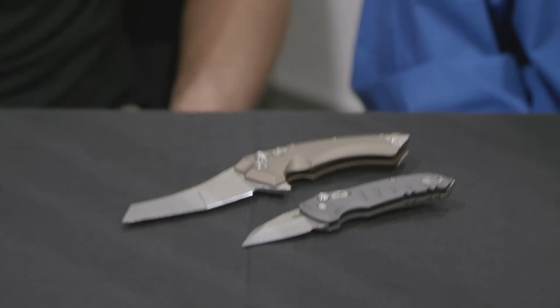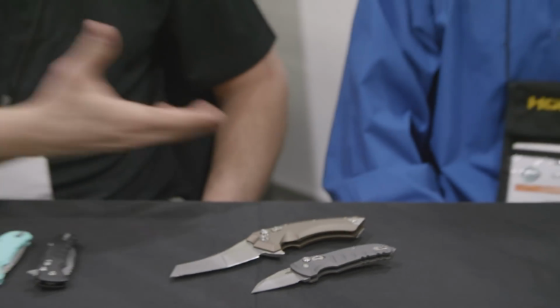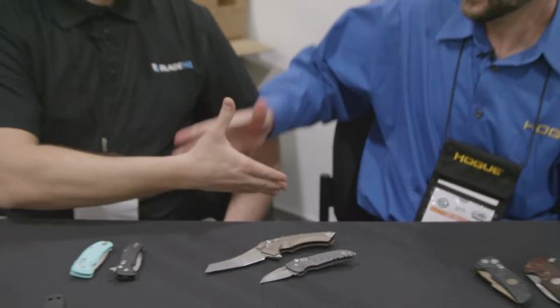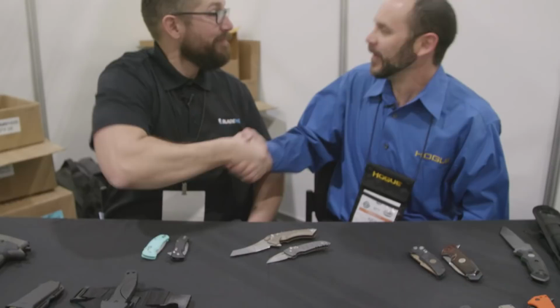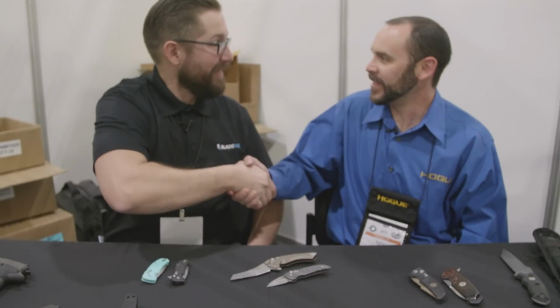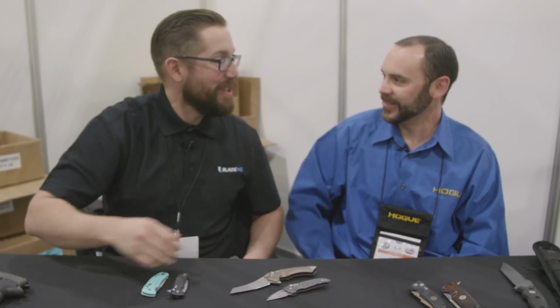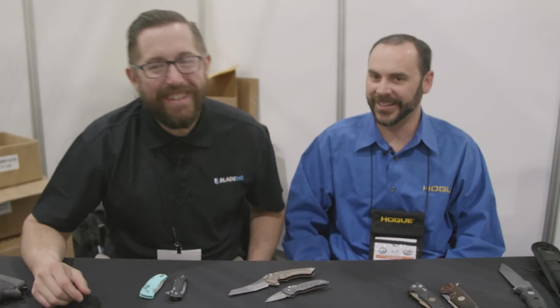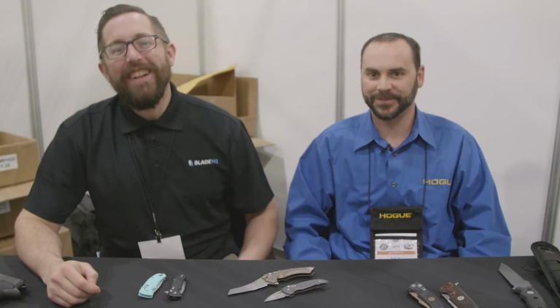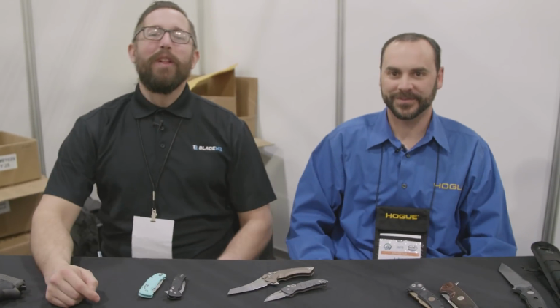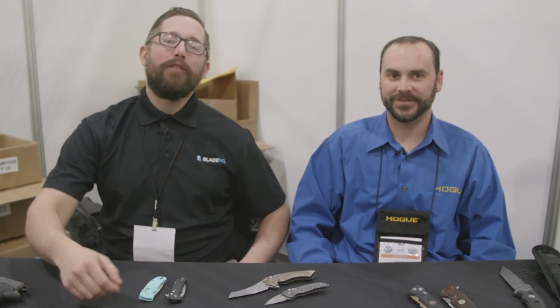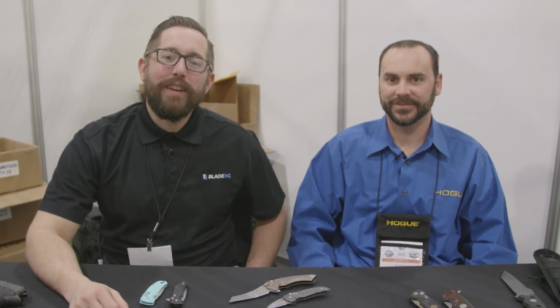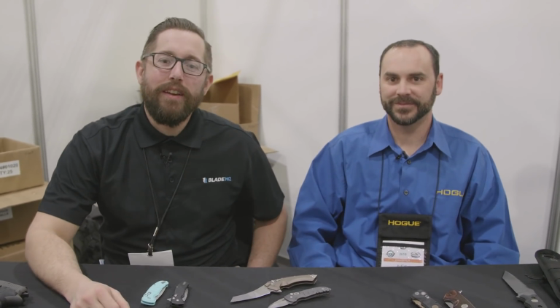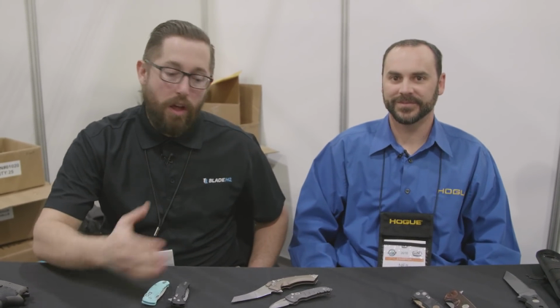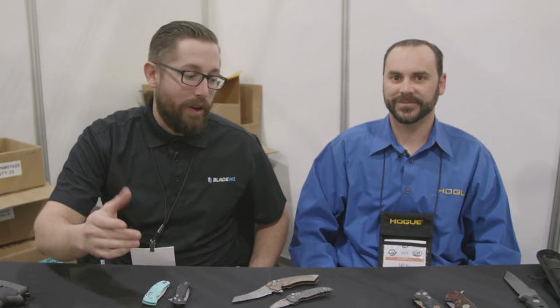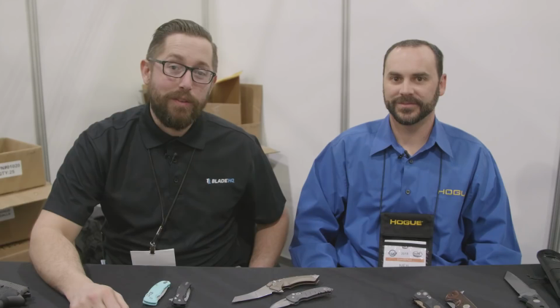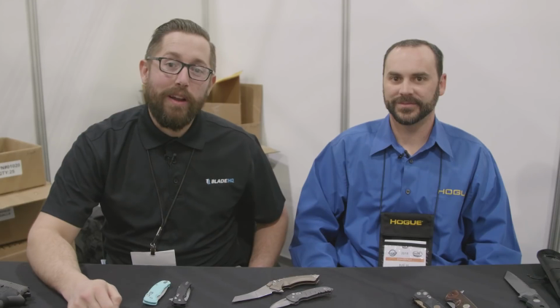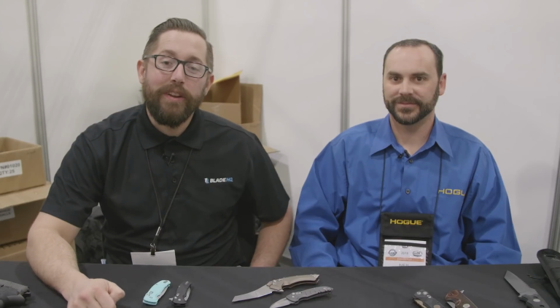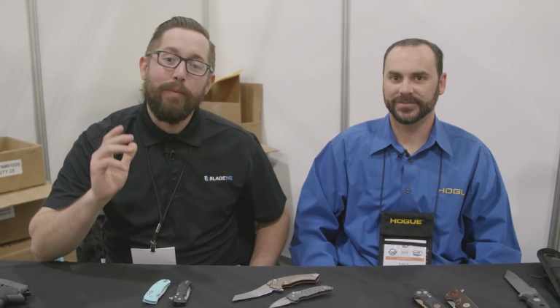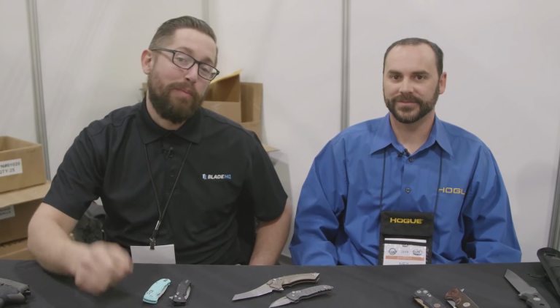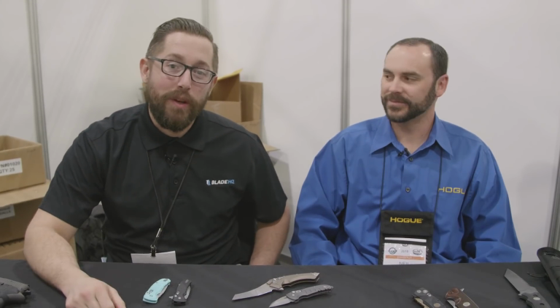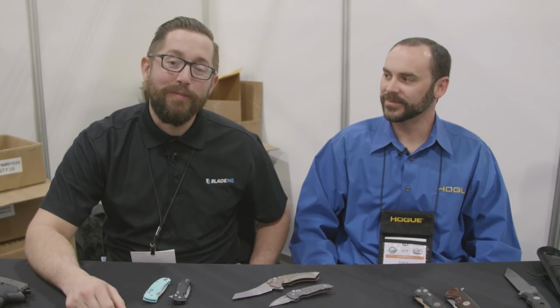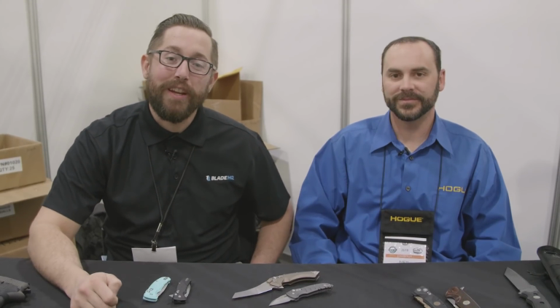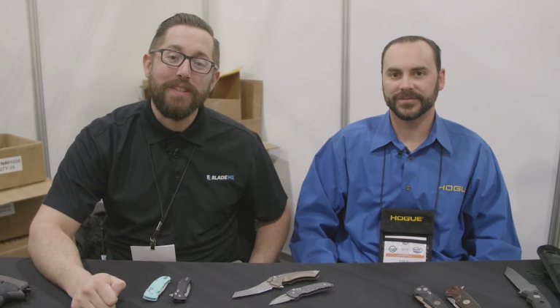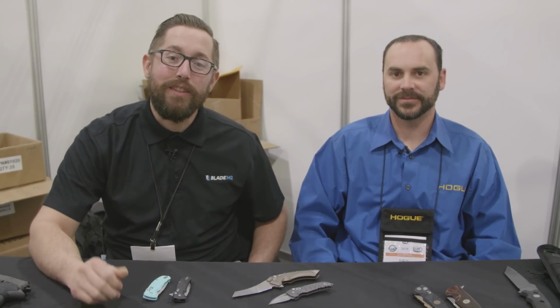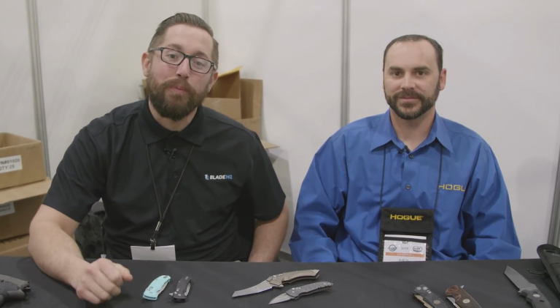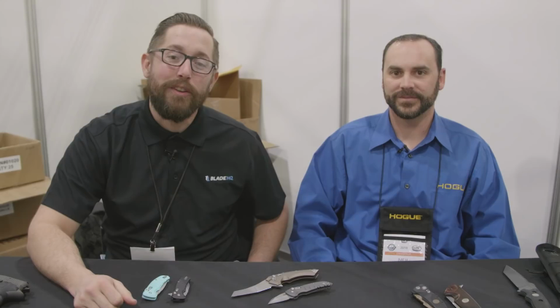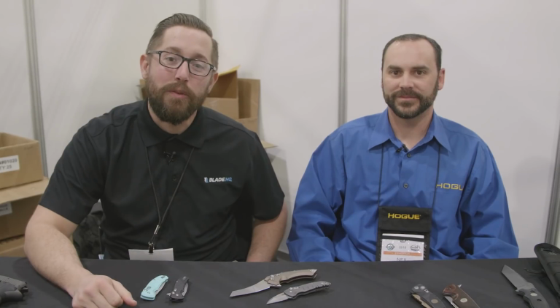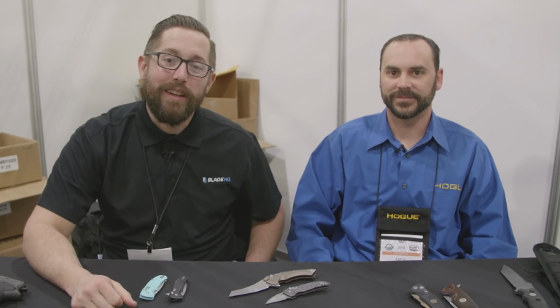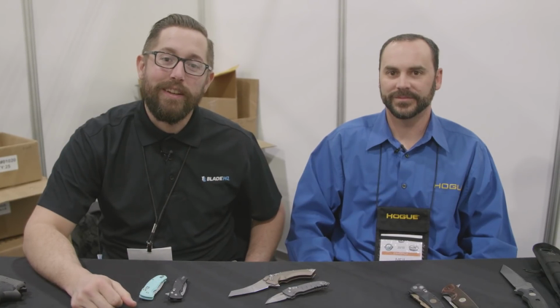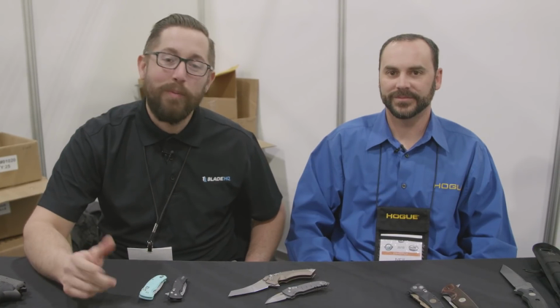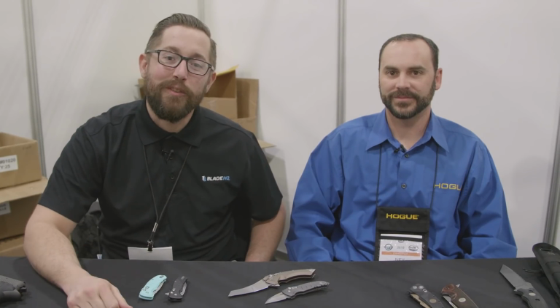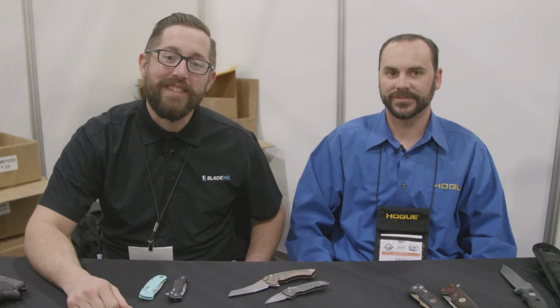Thanks so much for having us. Thank you very much, Zach — appreciate it. Well, that's all we have from Hogue today — a lot of really great offerings, so keep your eye out for it. But that's not all that Blade HQ has for you — make sure to check out our 2018 SHOT Show playlist here on YouTube. We'll be seeing you soon. Thanks, guys.